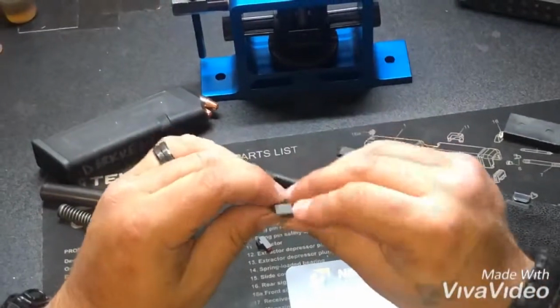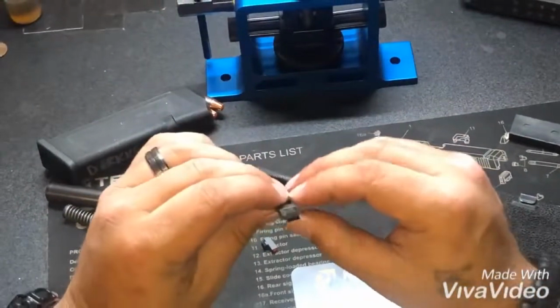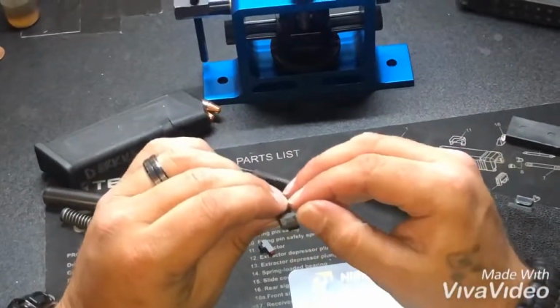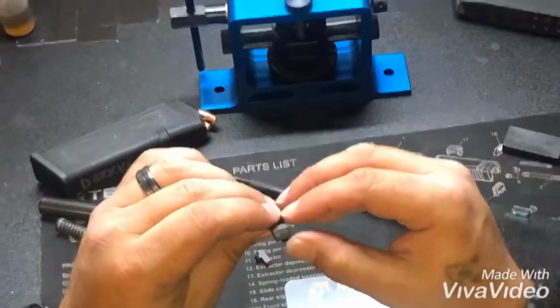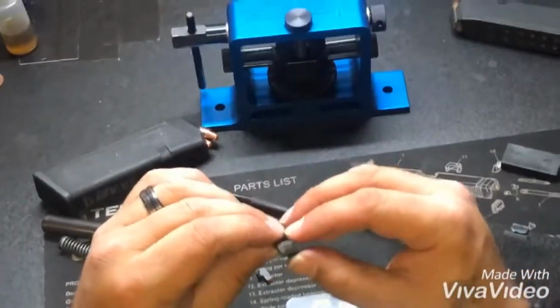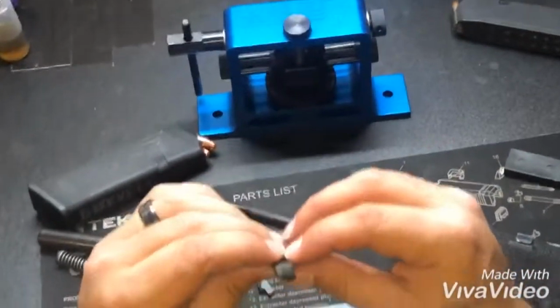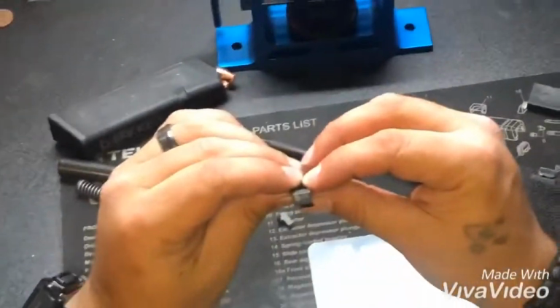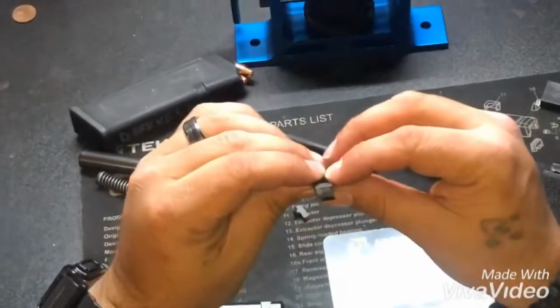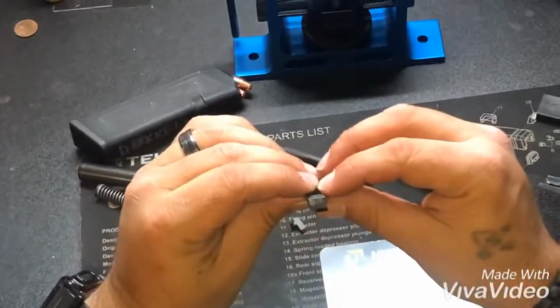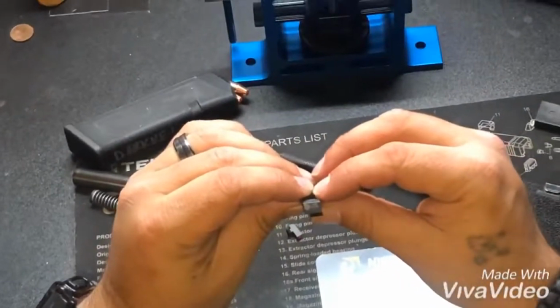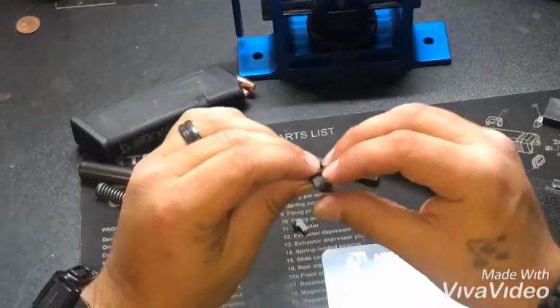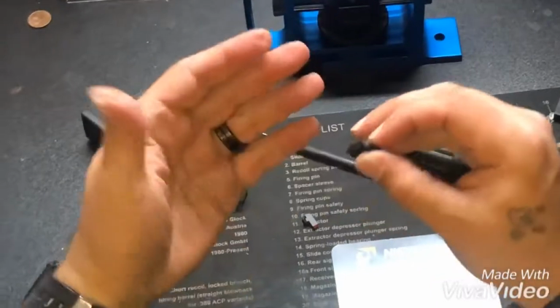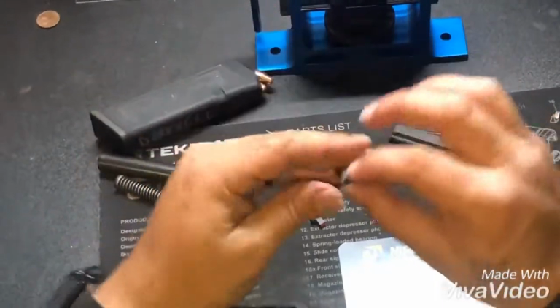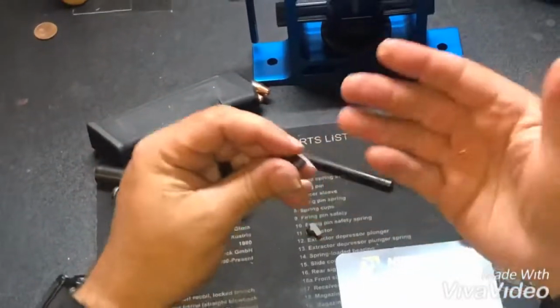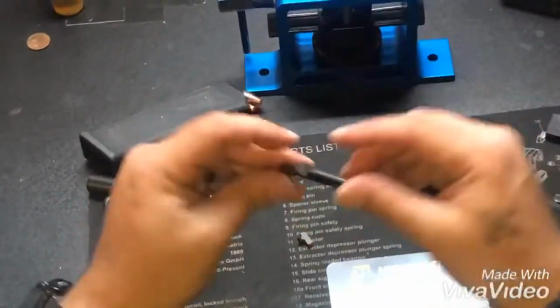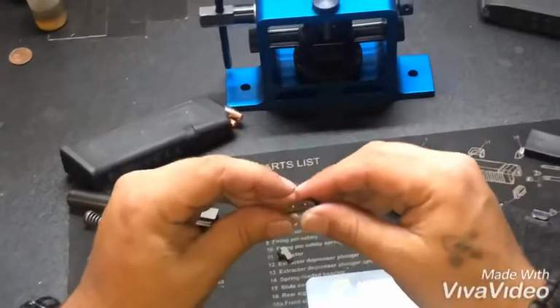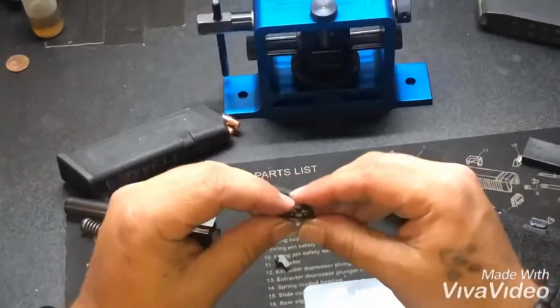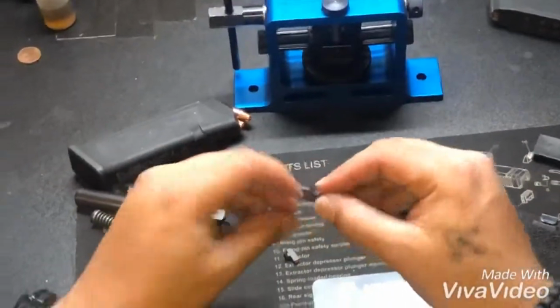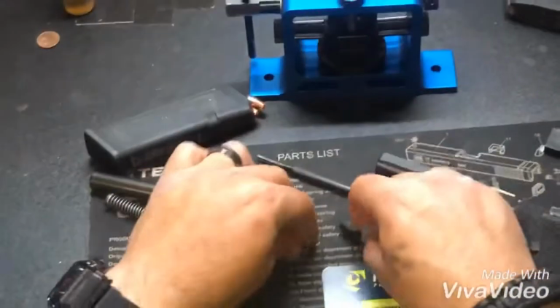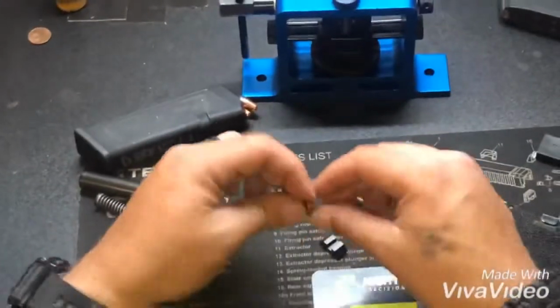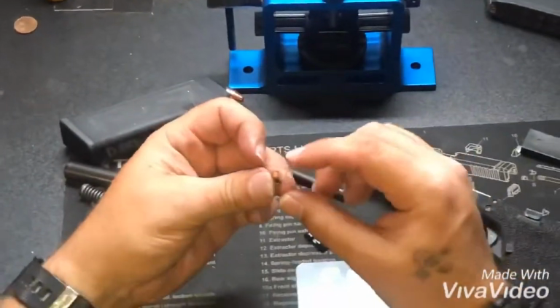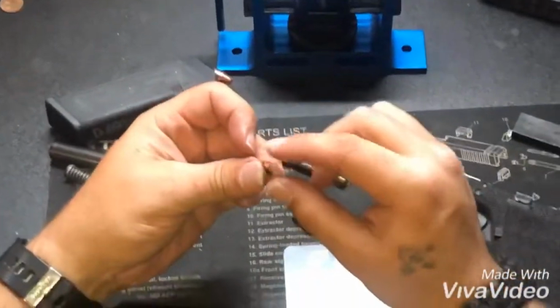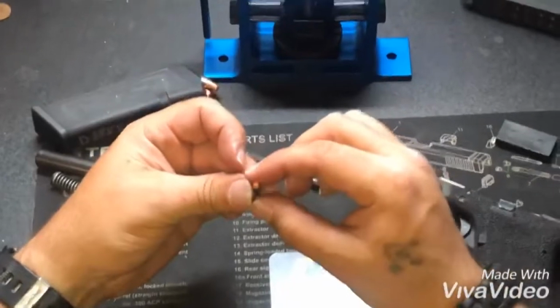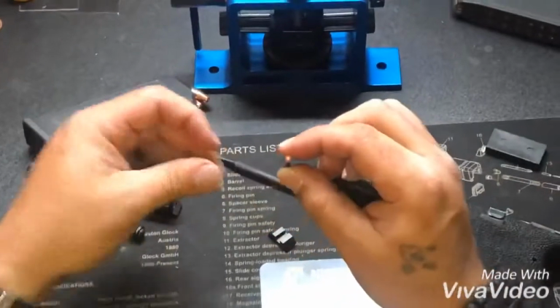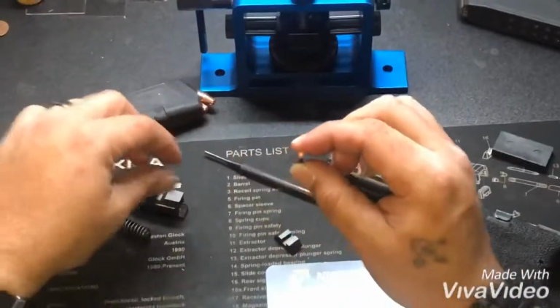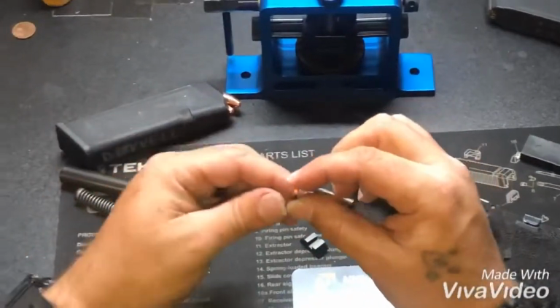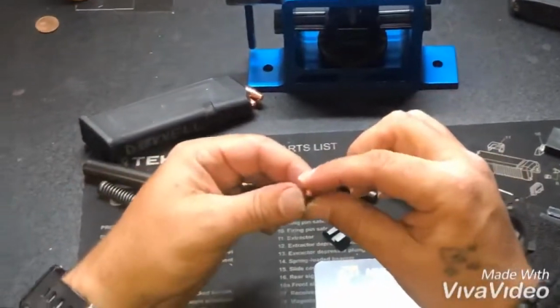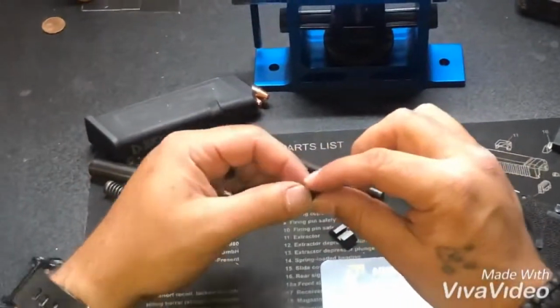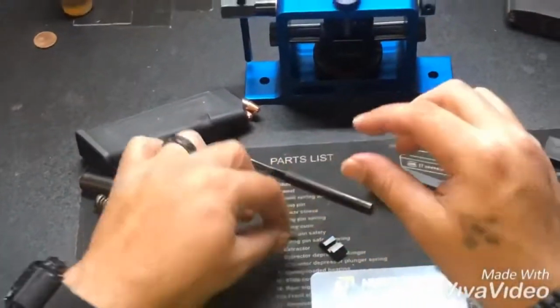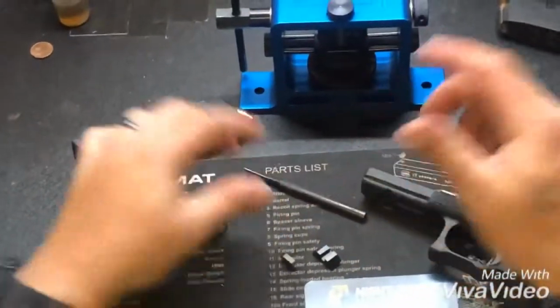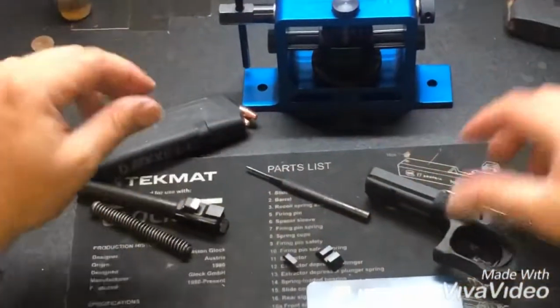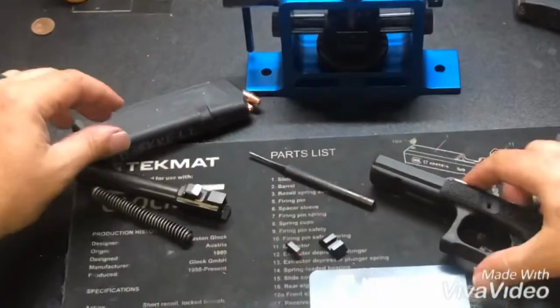I'm throwing on the Night Fission sights right here — you can see the Night Fission branding right there. Really nice sights. Excuse my hands, they might be a little dirty — I was cerakoting earlier today. The high-vis orange front is the same setup I had on my M&P — super accurate and tough.